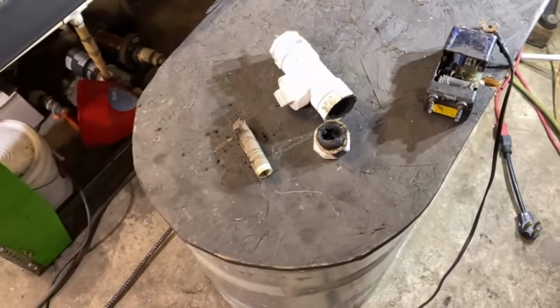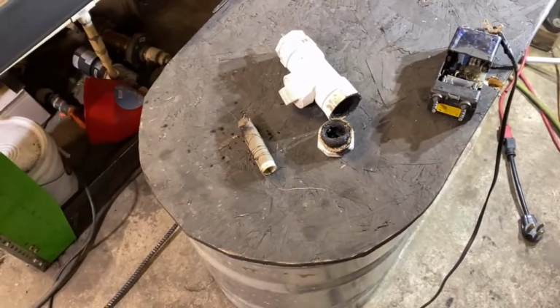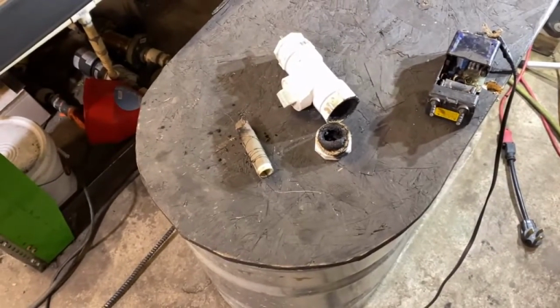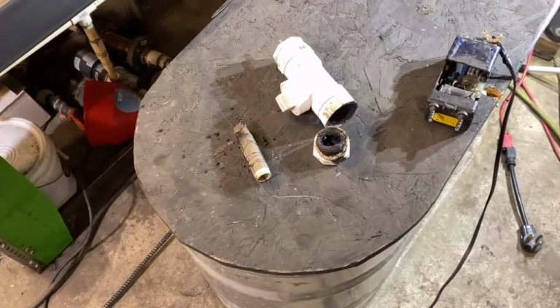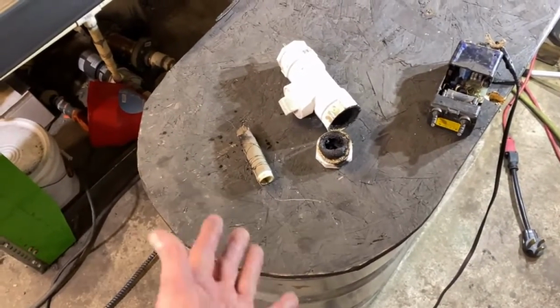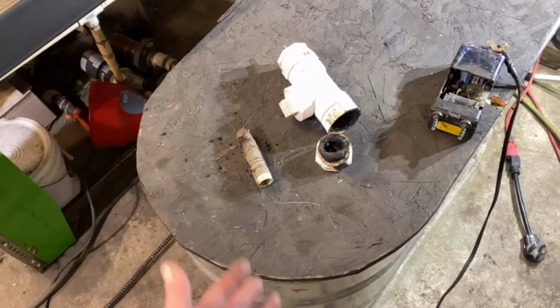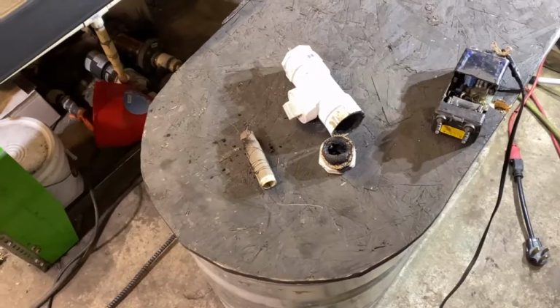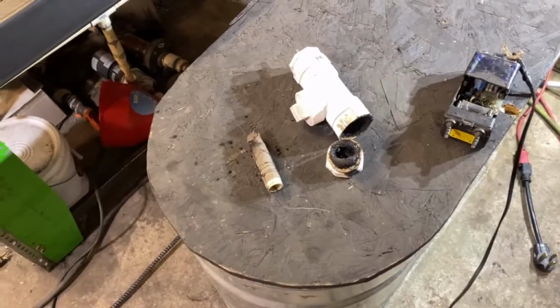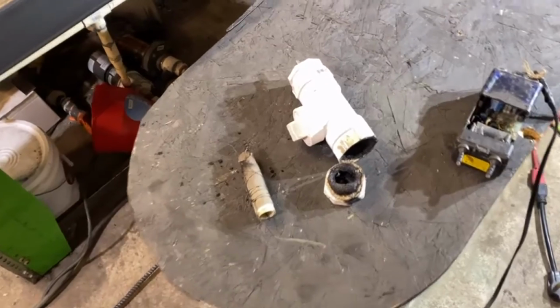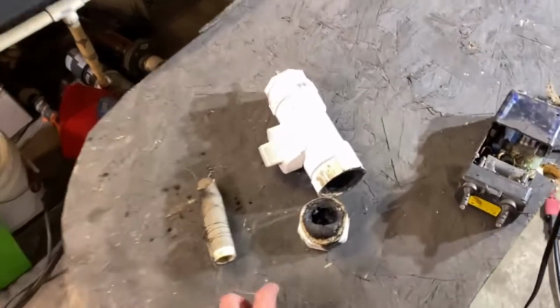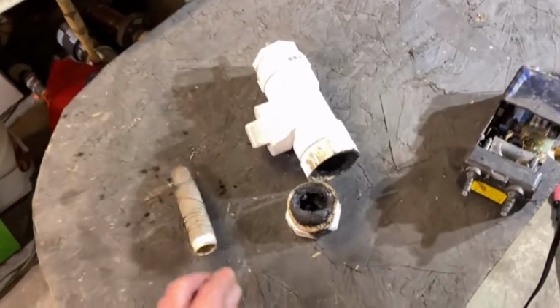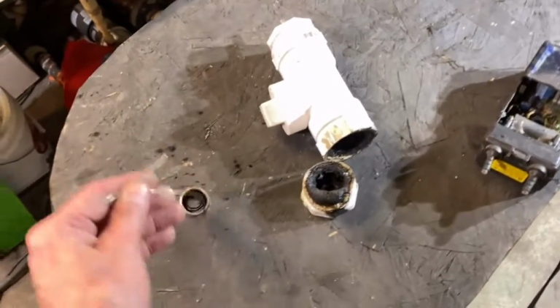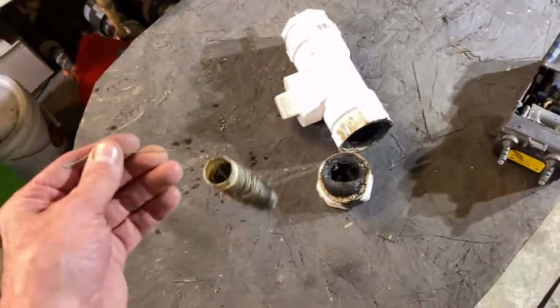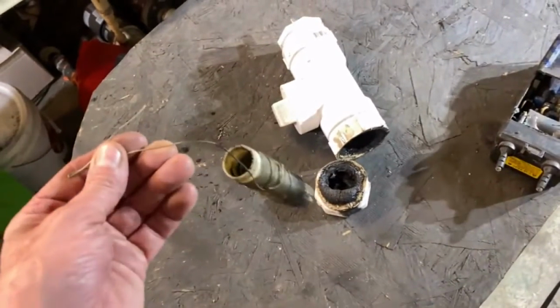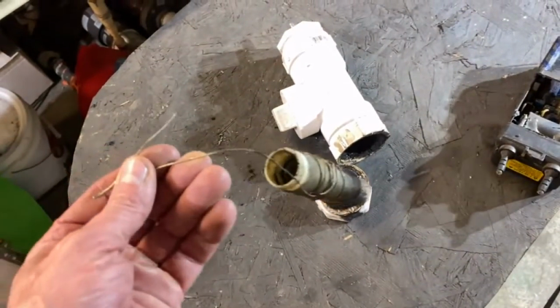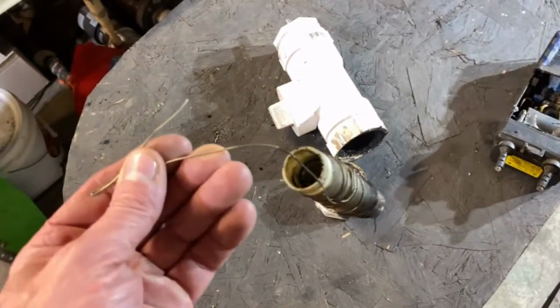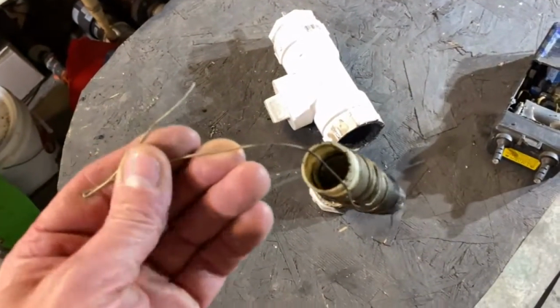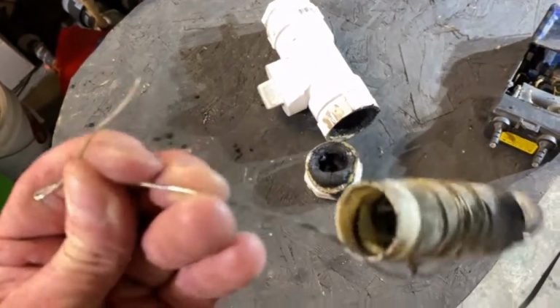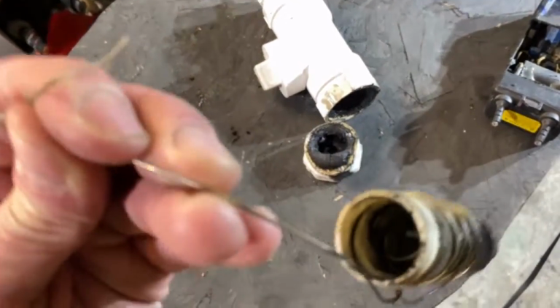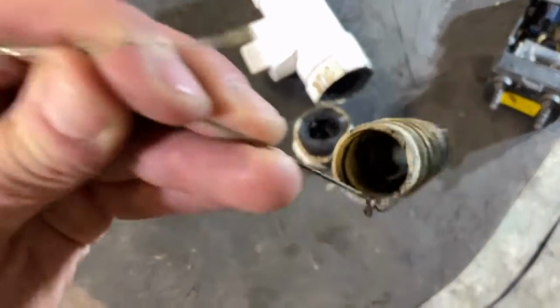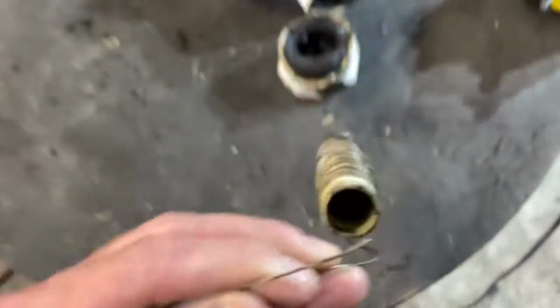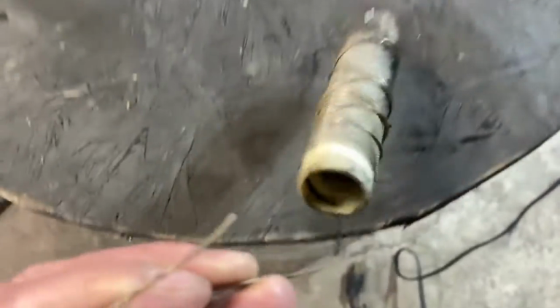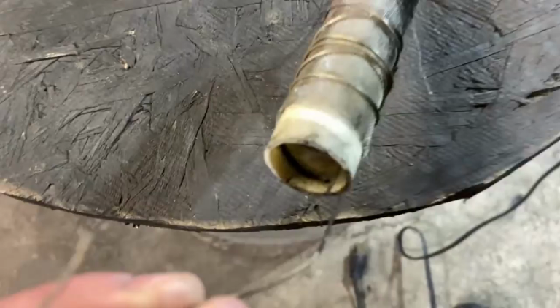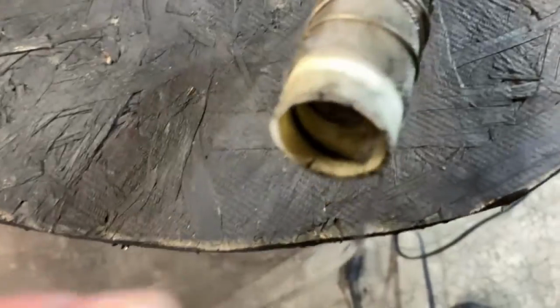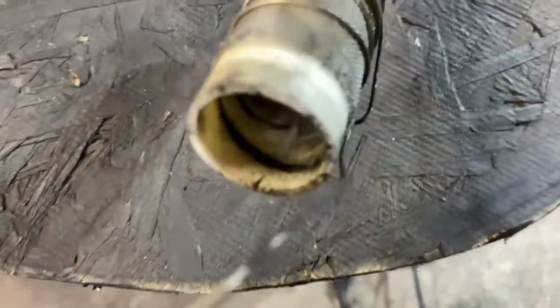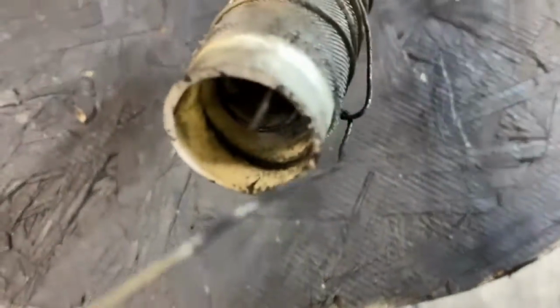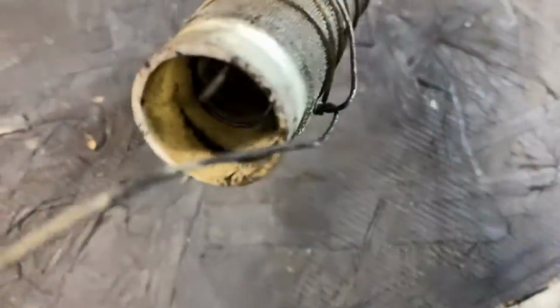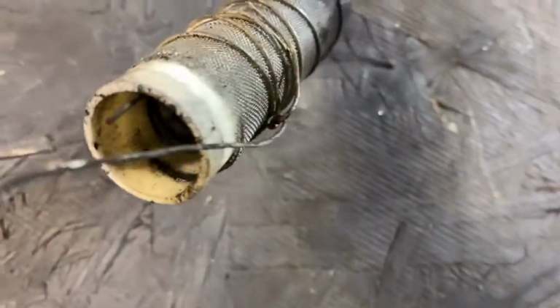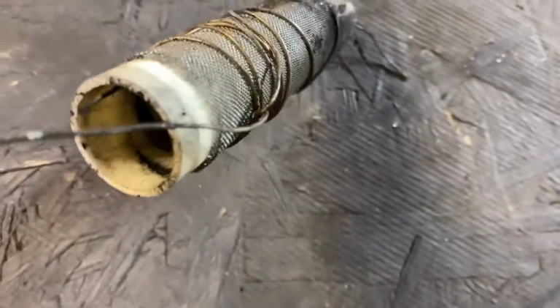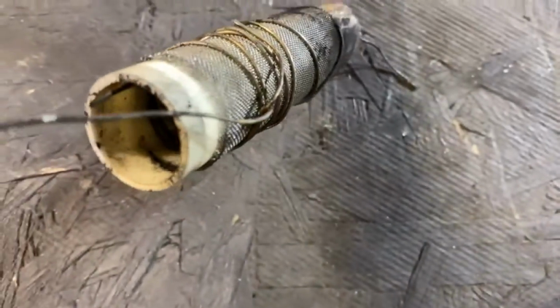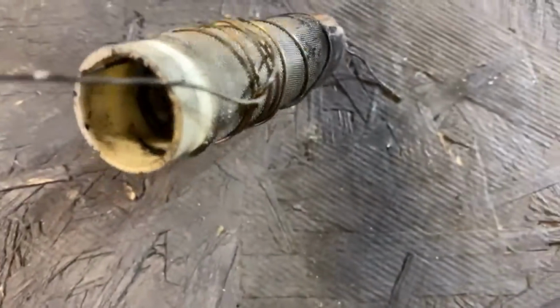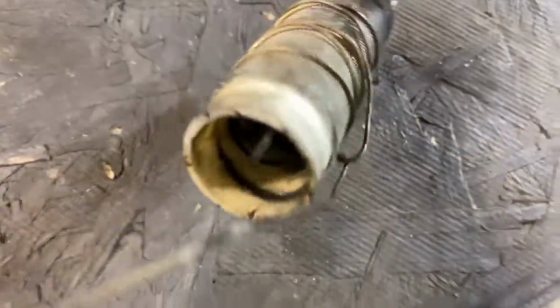So maybe a wire got grounded out in there or something. I'm not exactly sure what happened. Got some serious scoring right there.